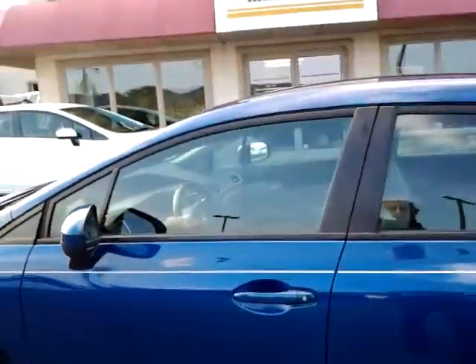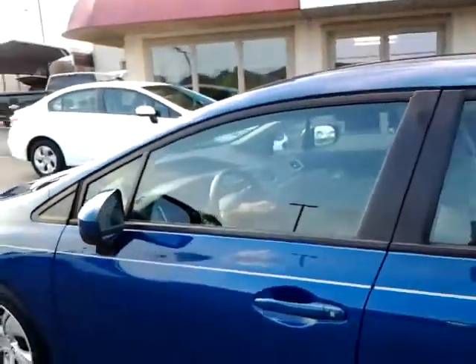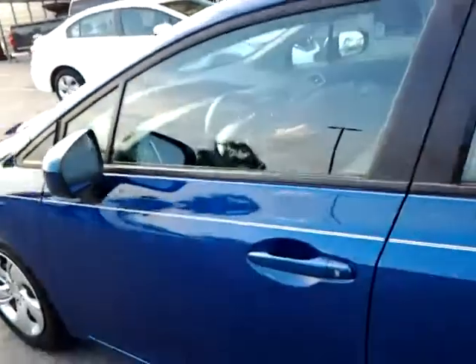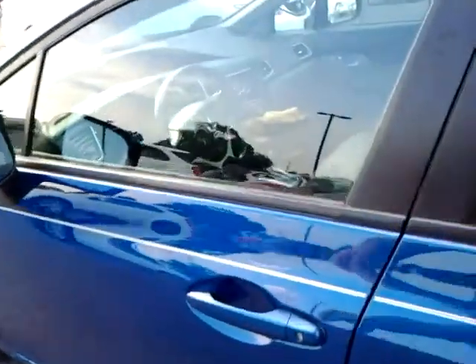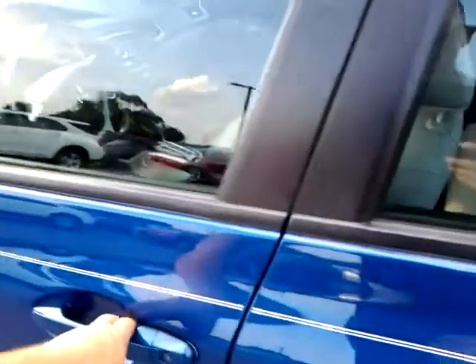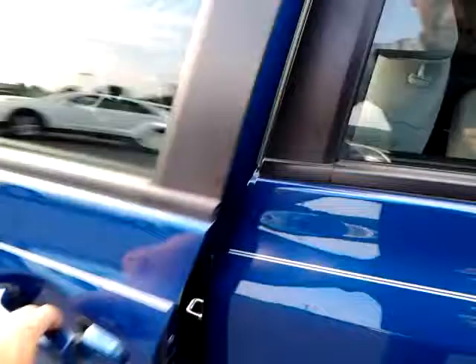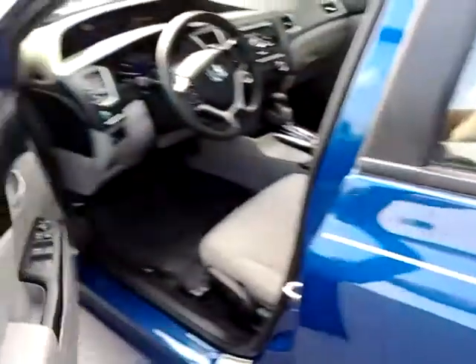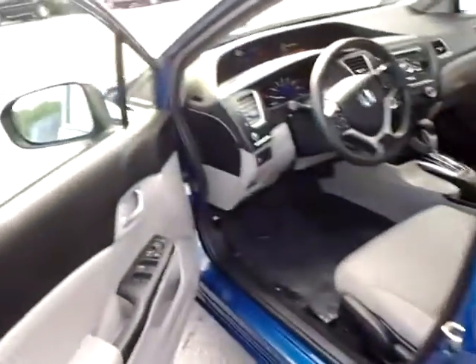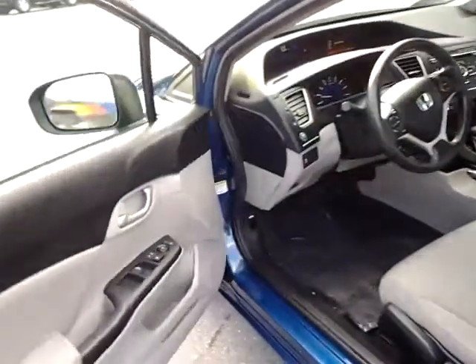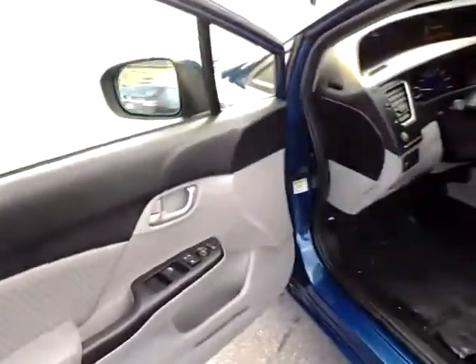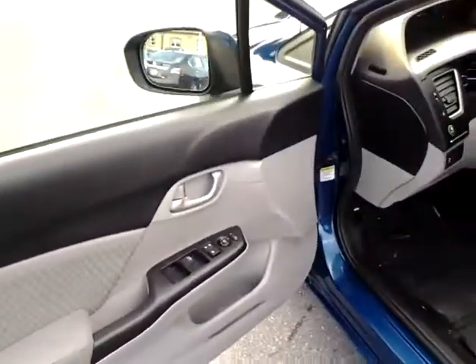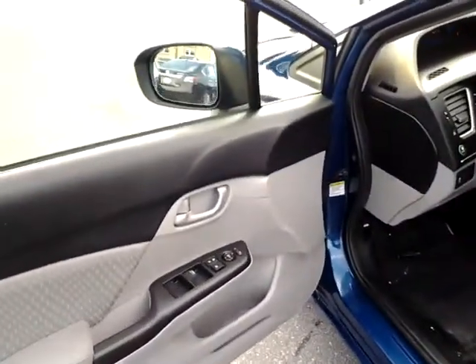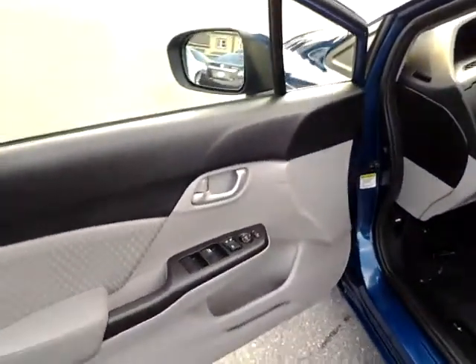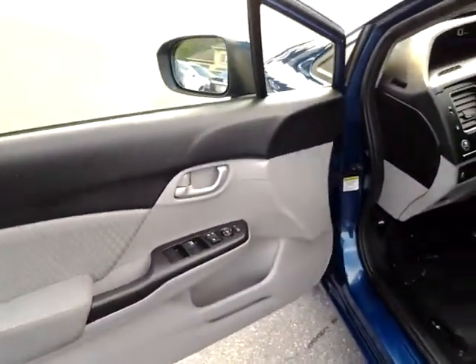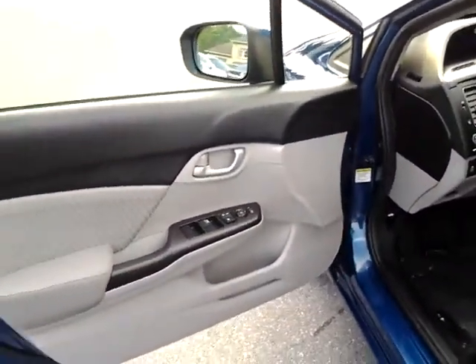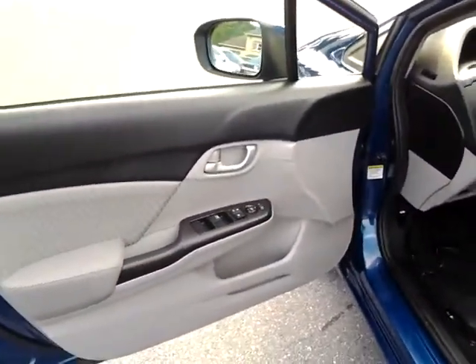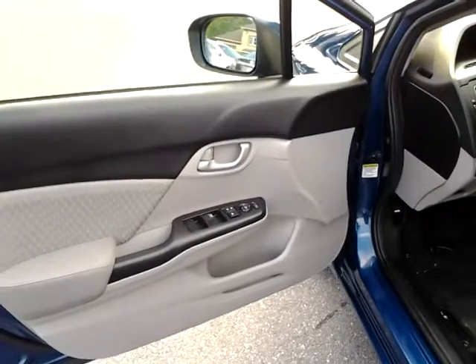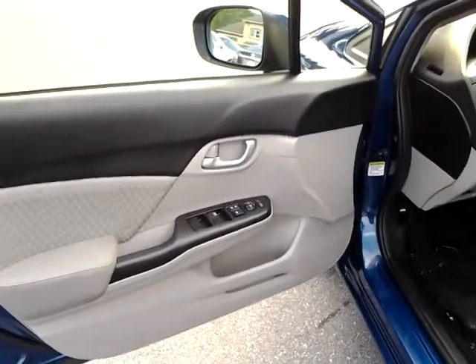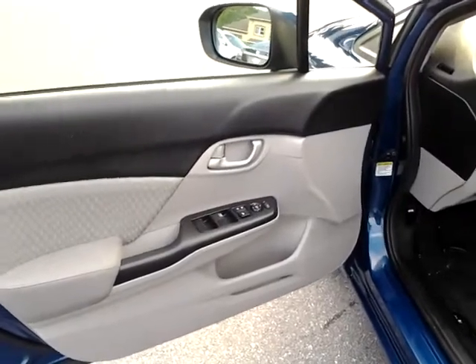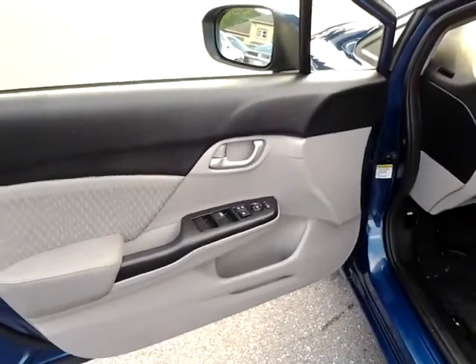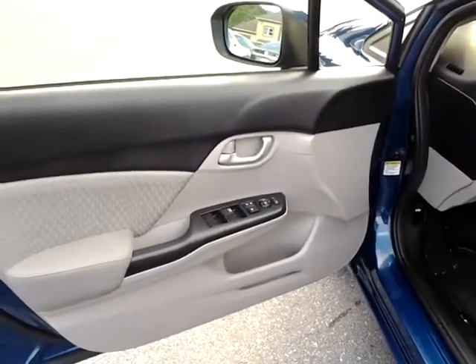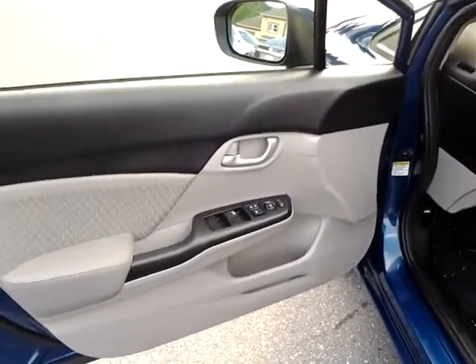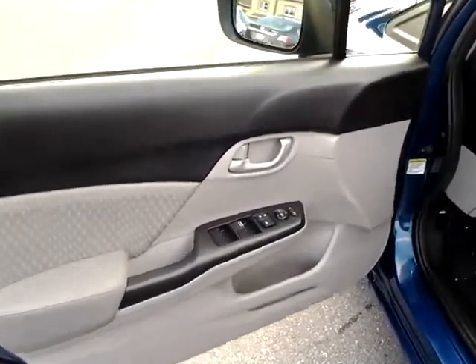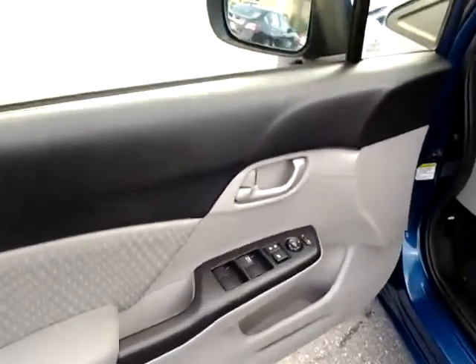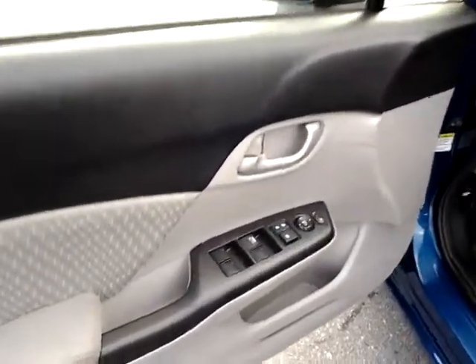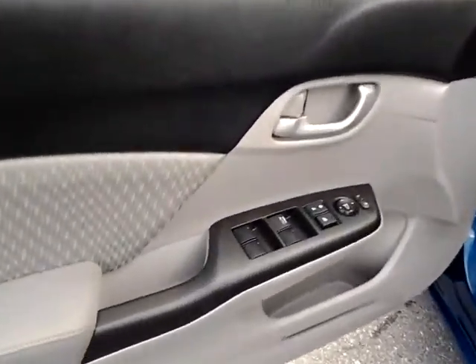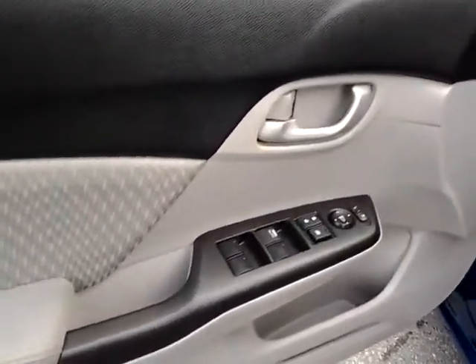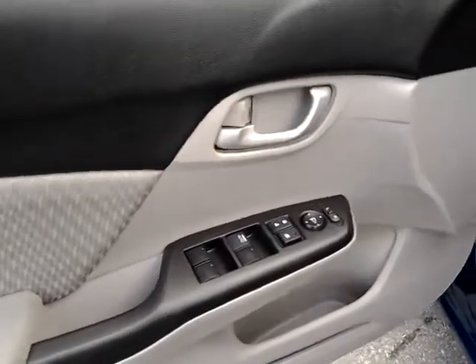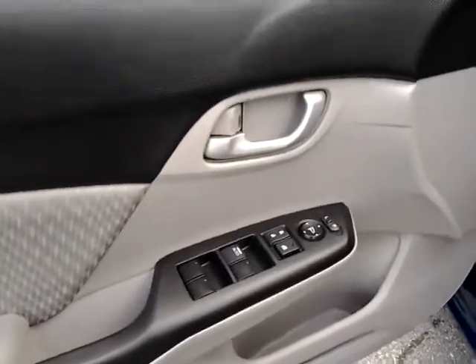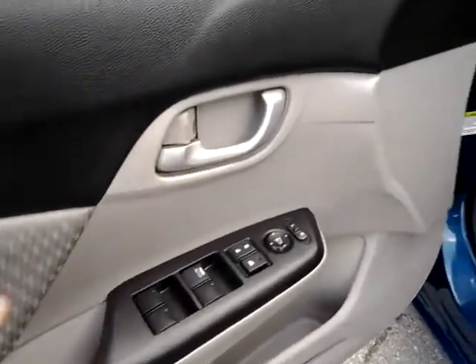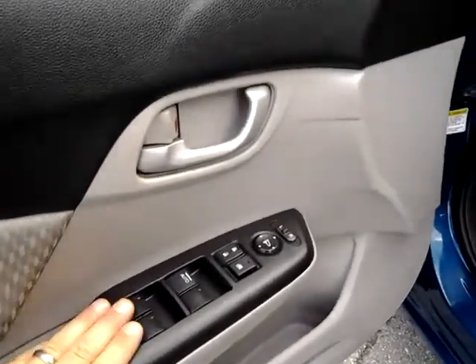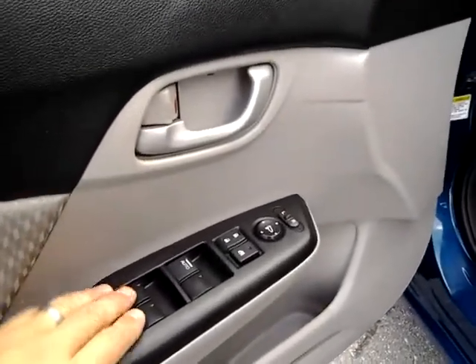This car is going to get you close to 40 miles per gallon. It runs great, drives great, handles well, it's stylish, and oh yeah, it's a Honda, so it's super reliable.